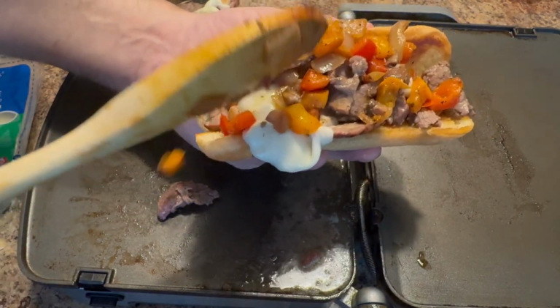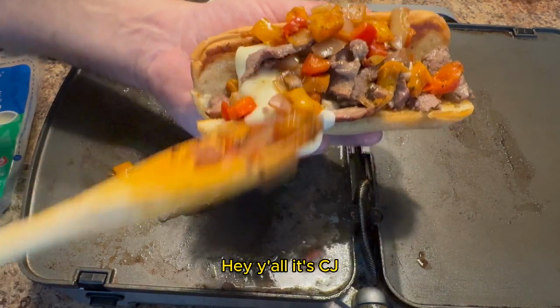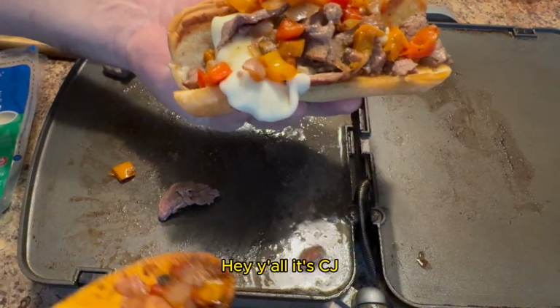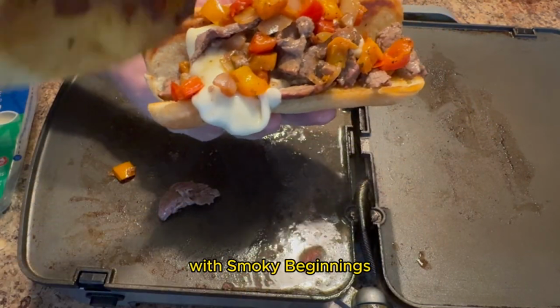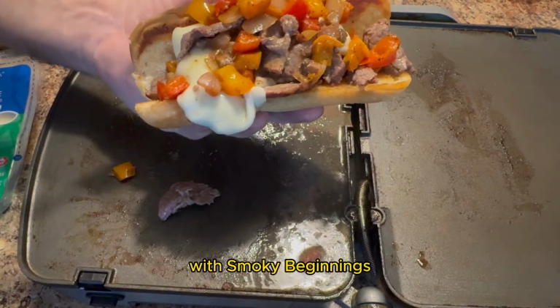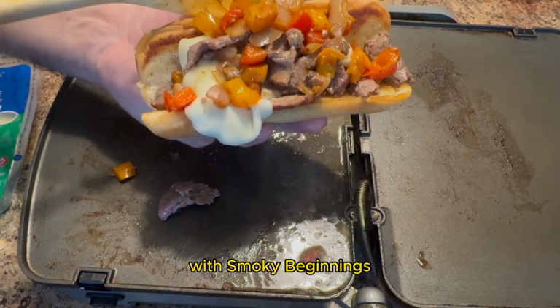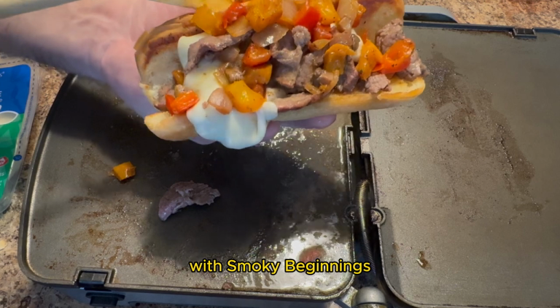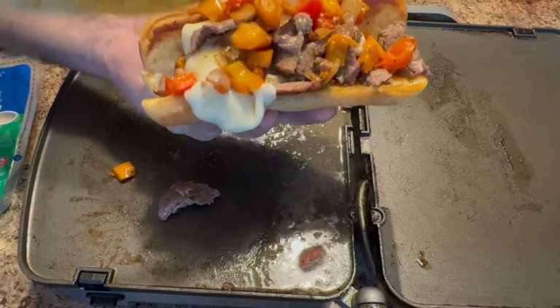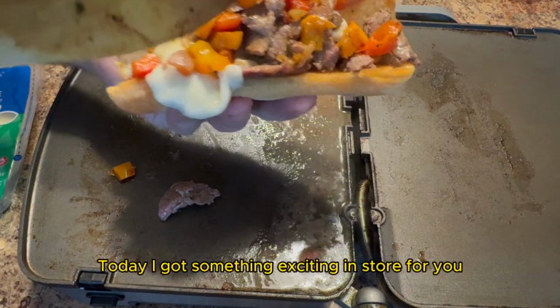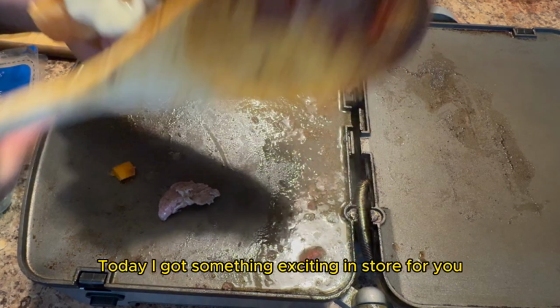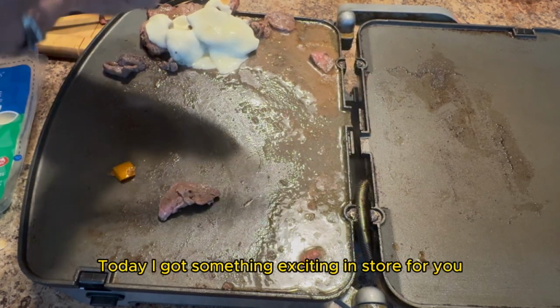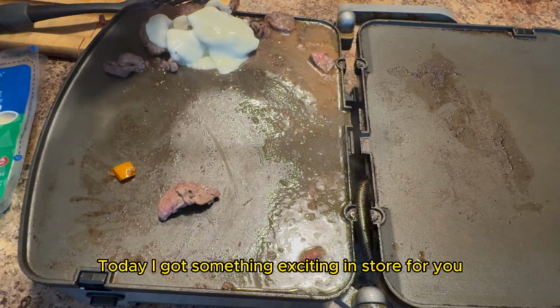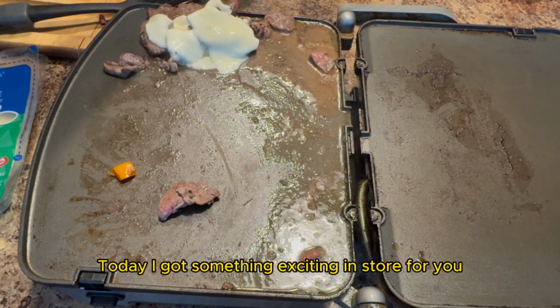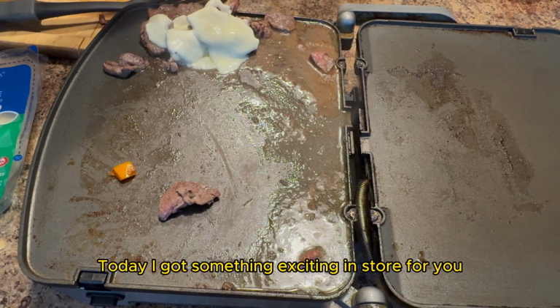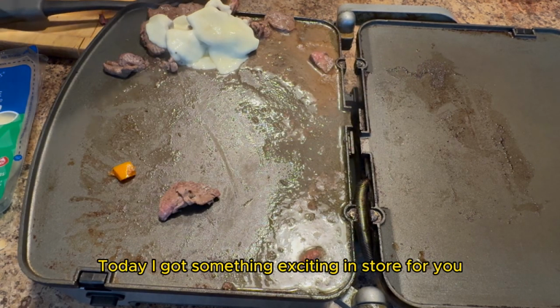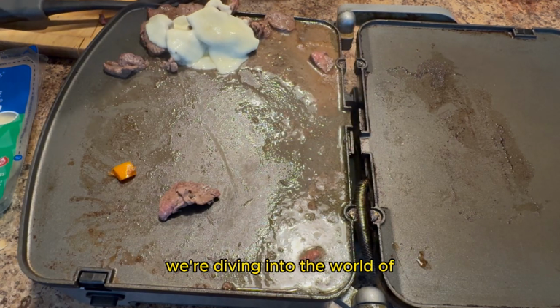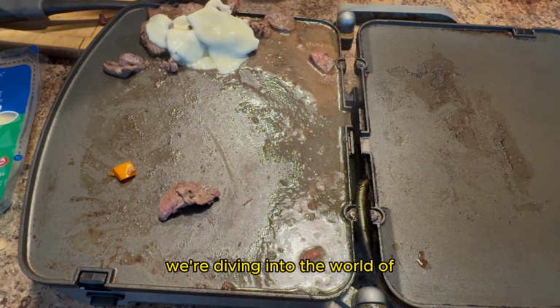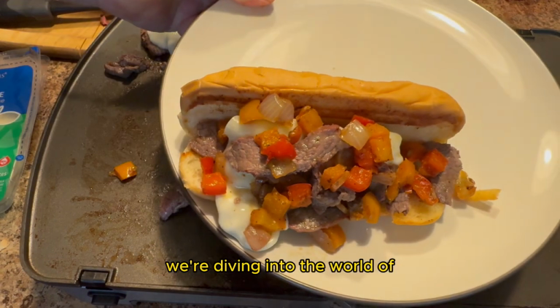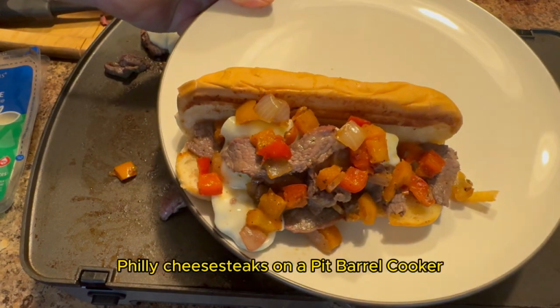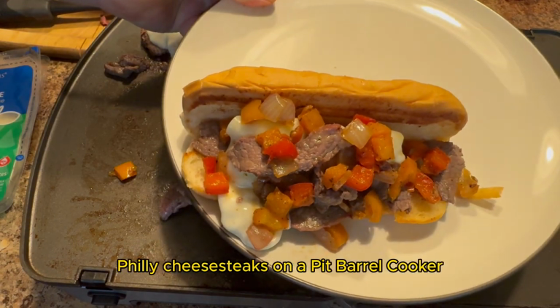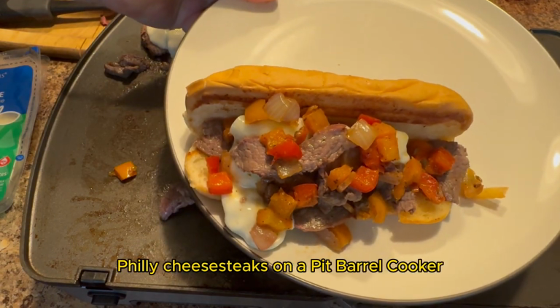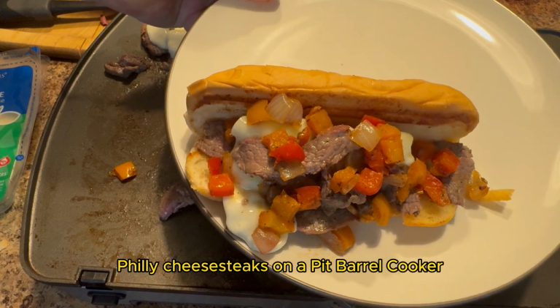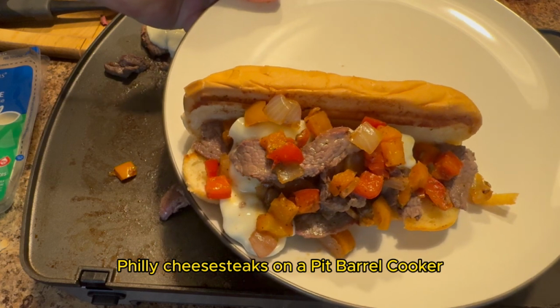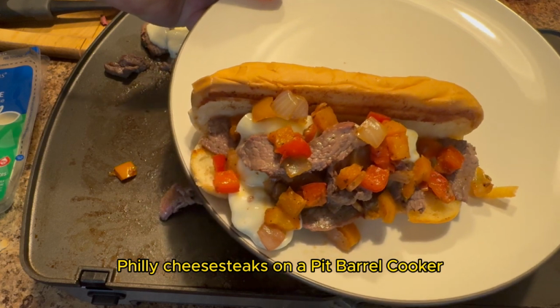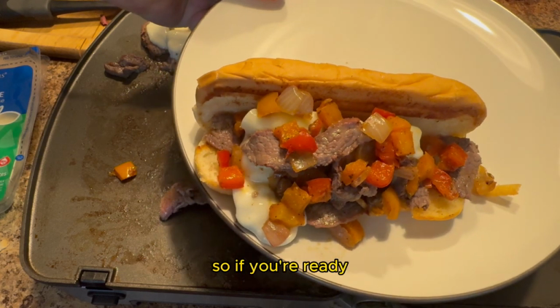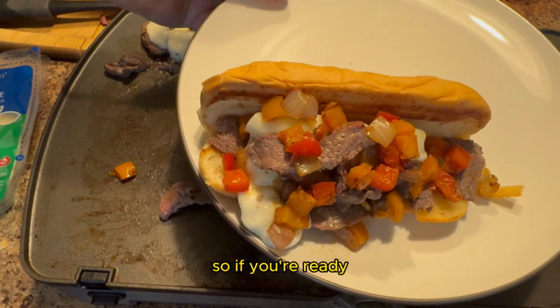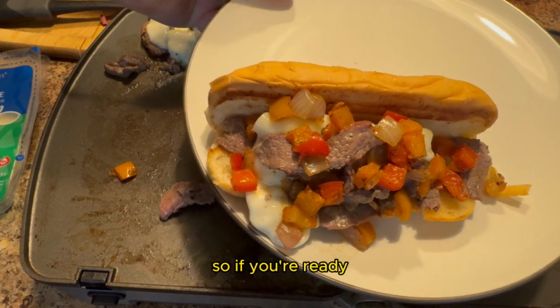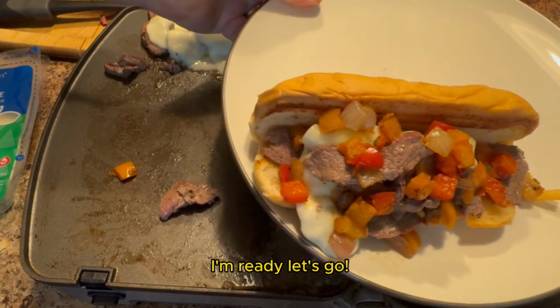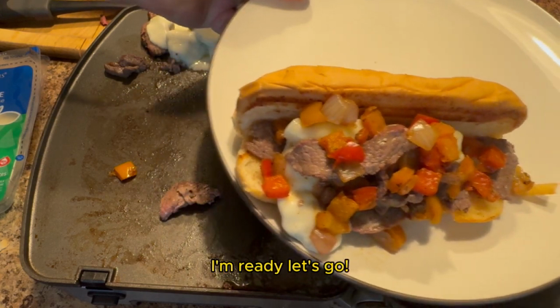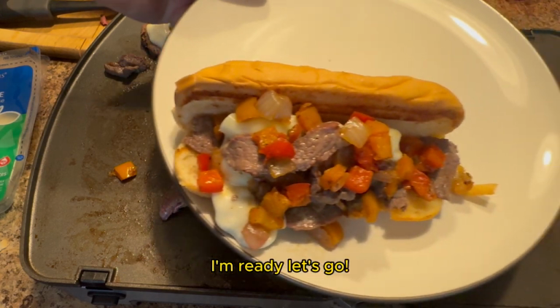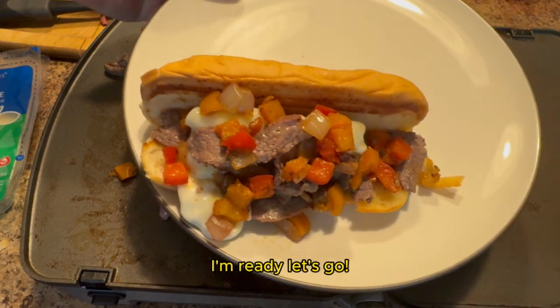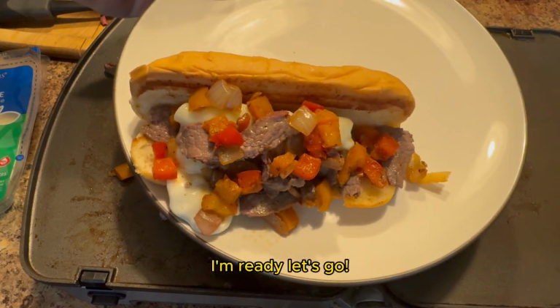Hey y'all, it's CJ with Smokey Beginnings. Today I've got something exciting in store for you. We're diving into the world of Philly cheesesteaks on the Pit Barrel Cooker. So if you're ready, I'm ready. Let's go.